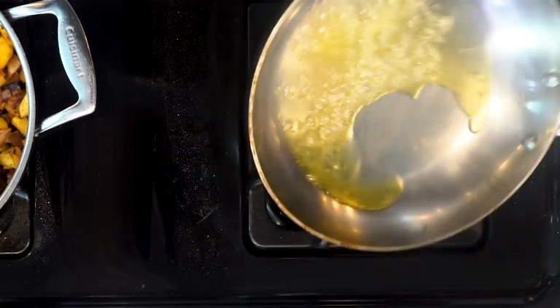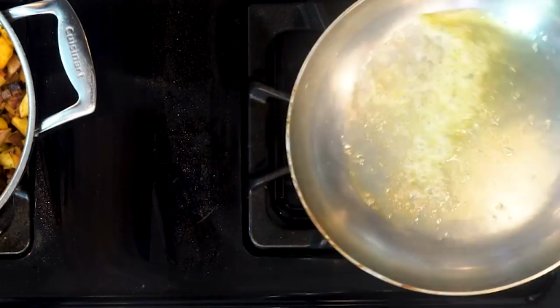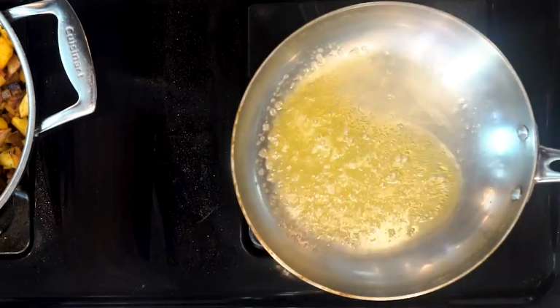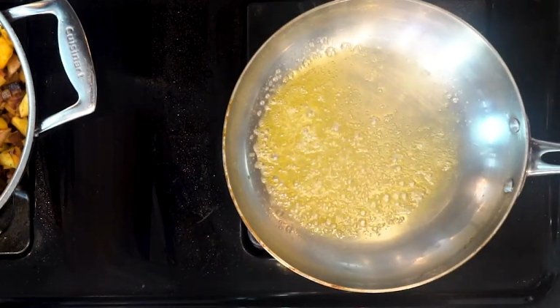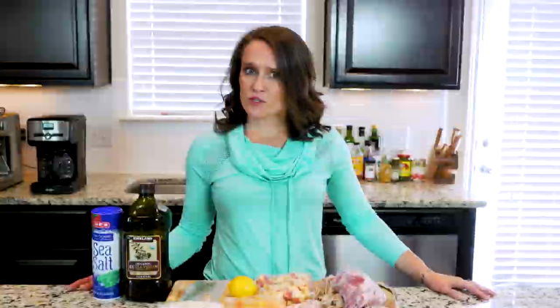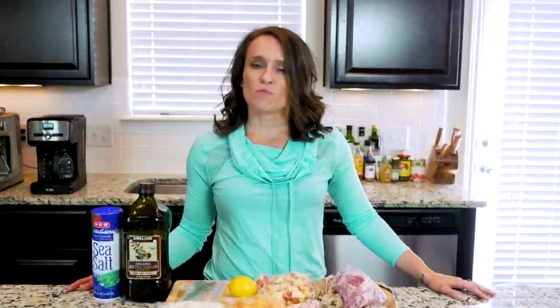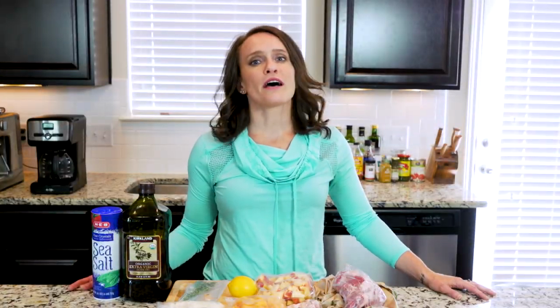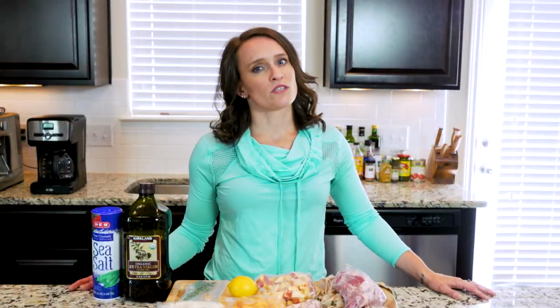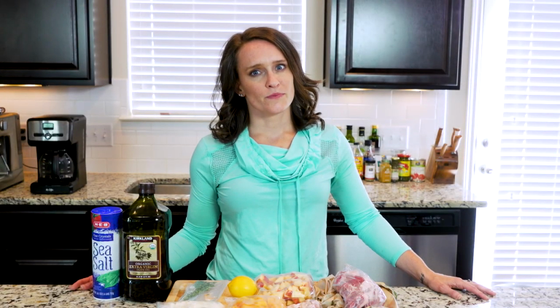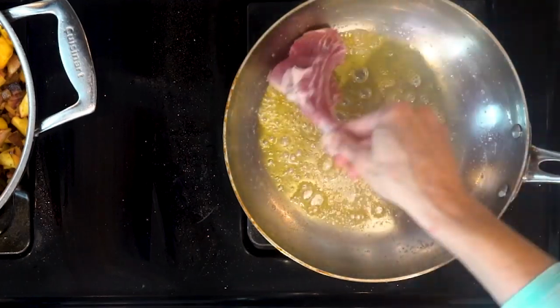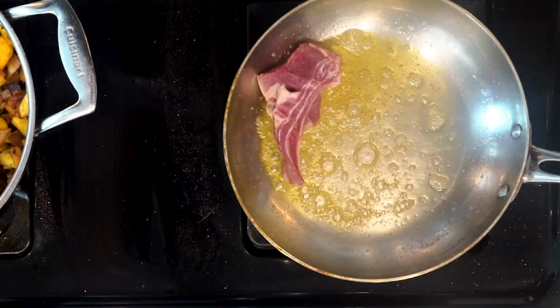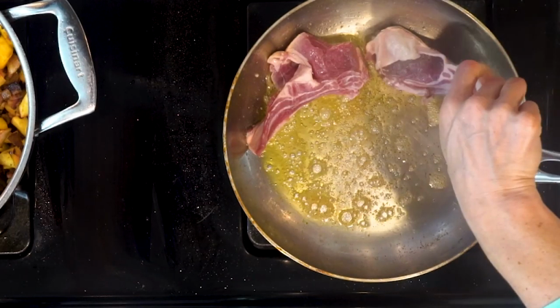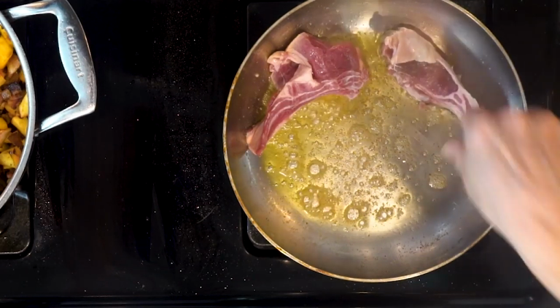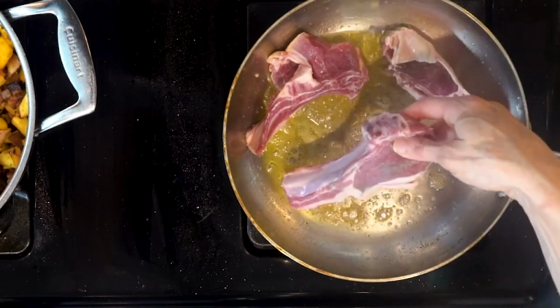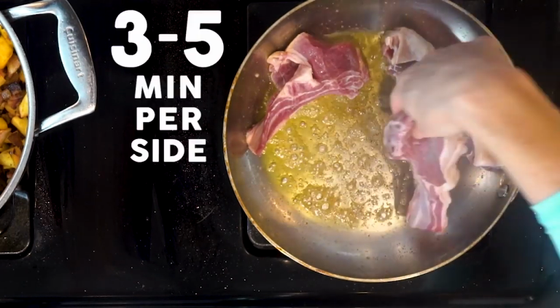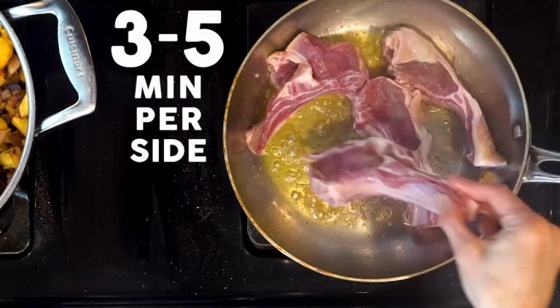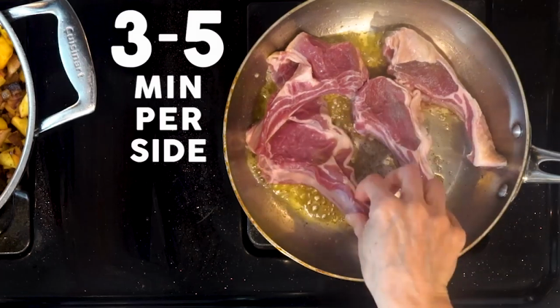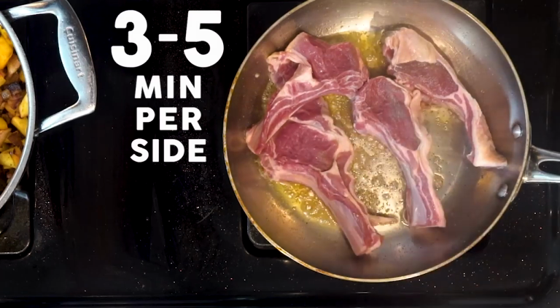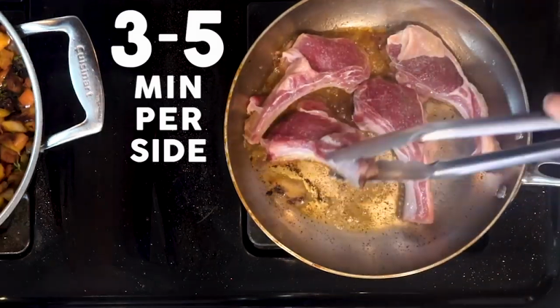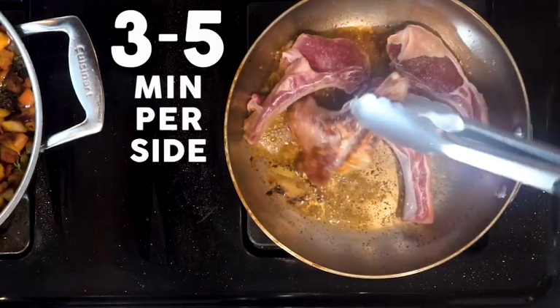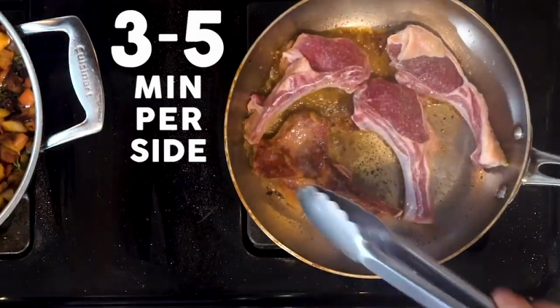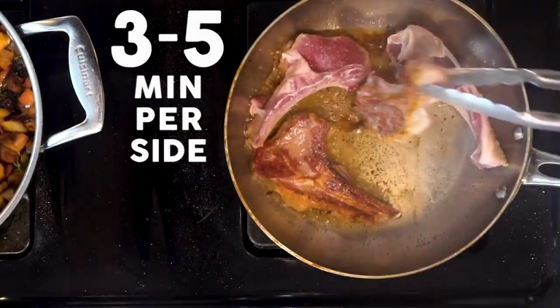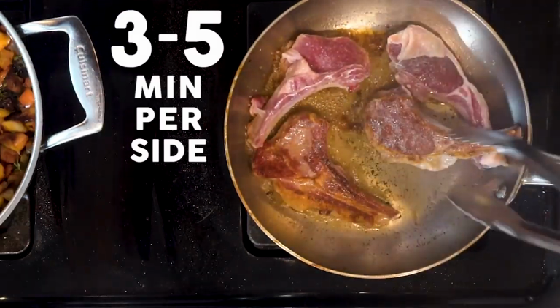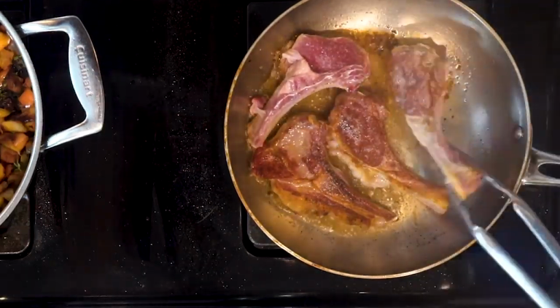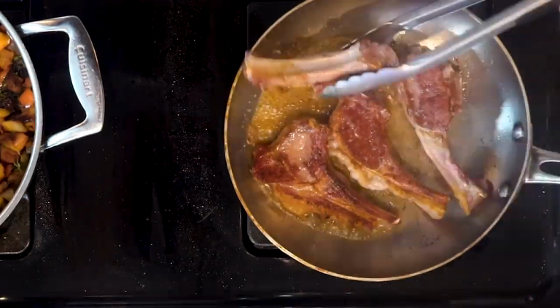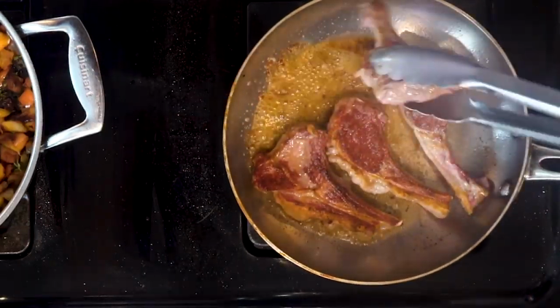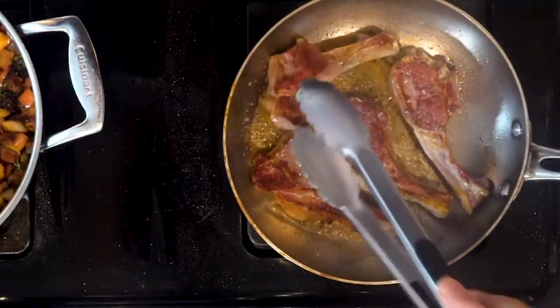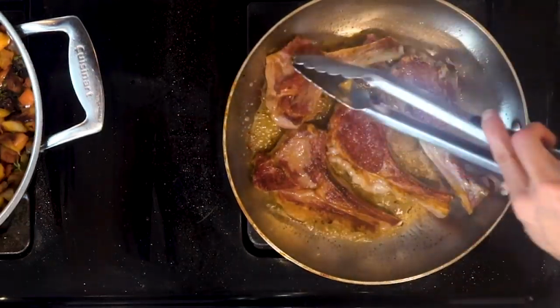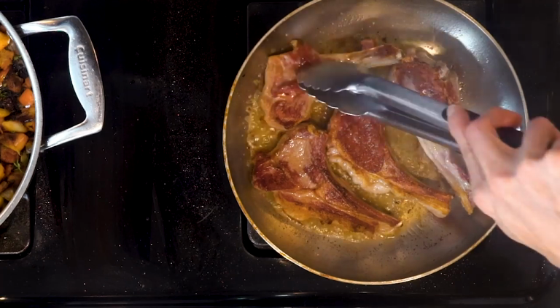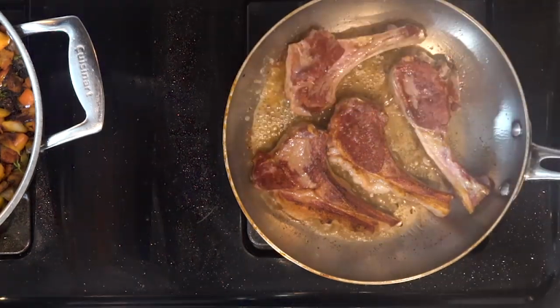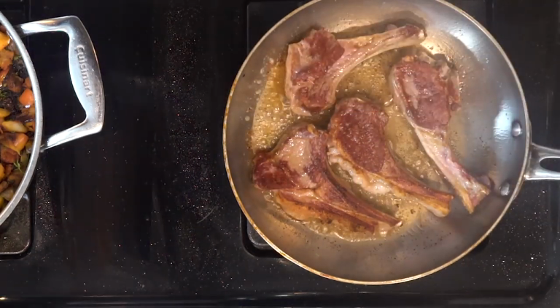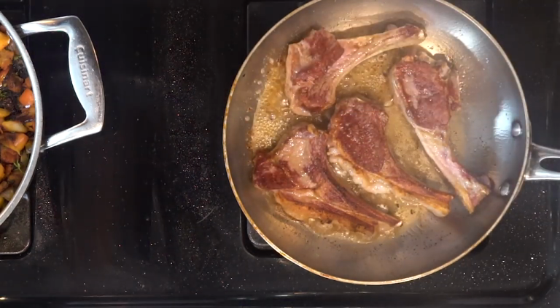Season the lamb chops on both sides with salt. Add the lamb chops to the pan with the butter or oil and cook for three to five minutes, then flip and cook for another three to five minutes. The amount of time depends on how well done you like your lamb. Turn off the heat when they are done cooking.